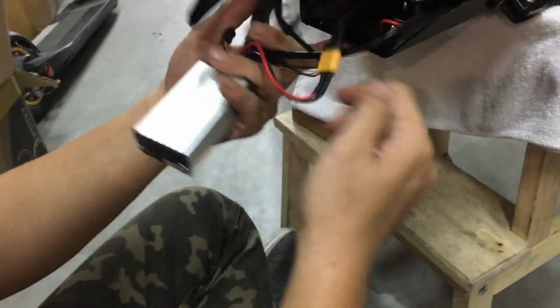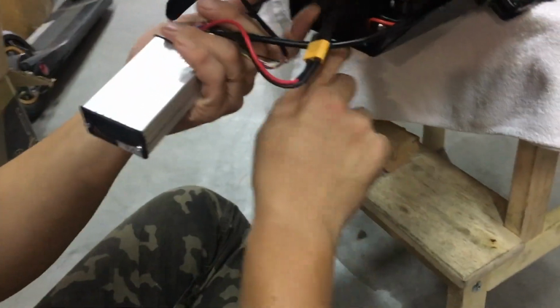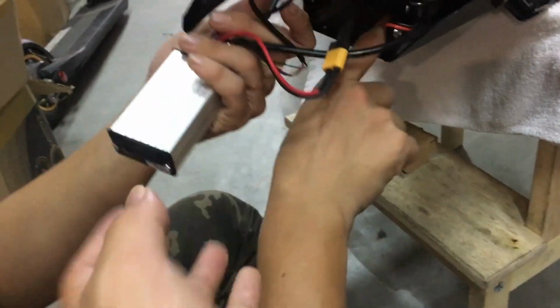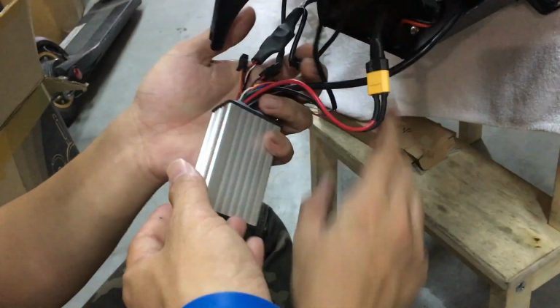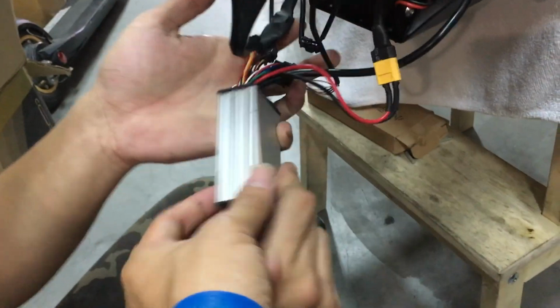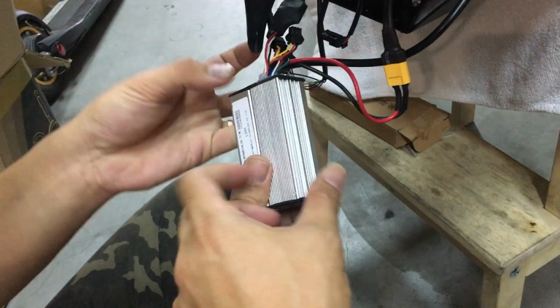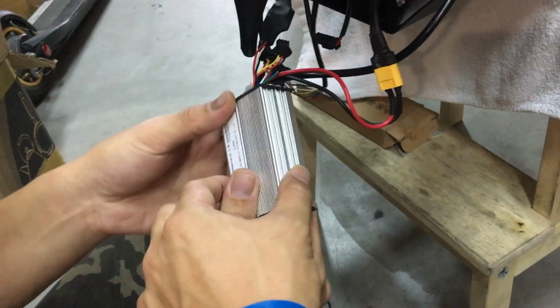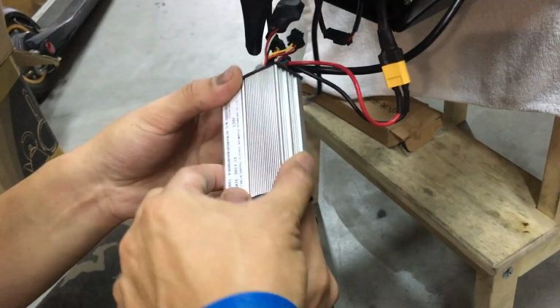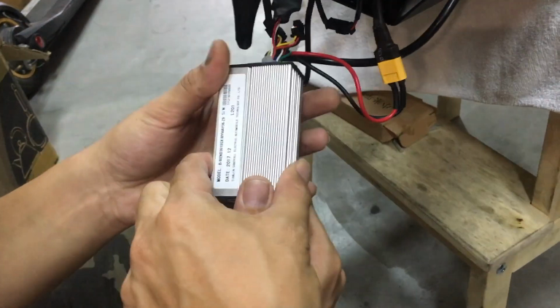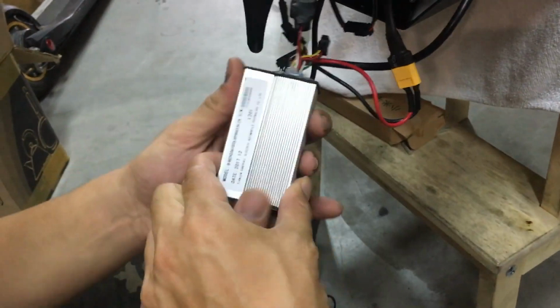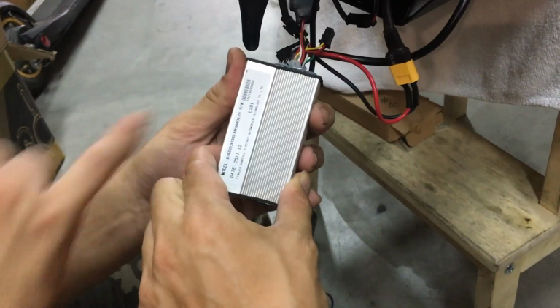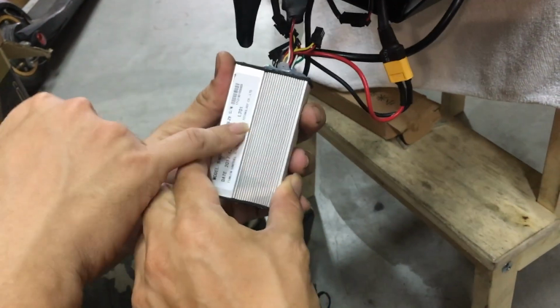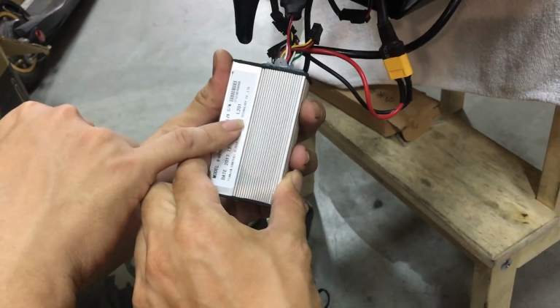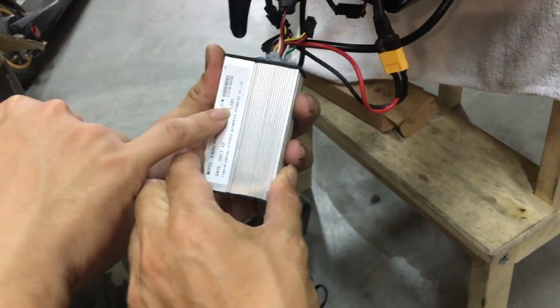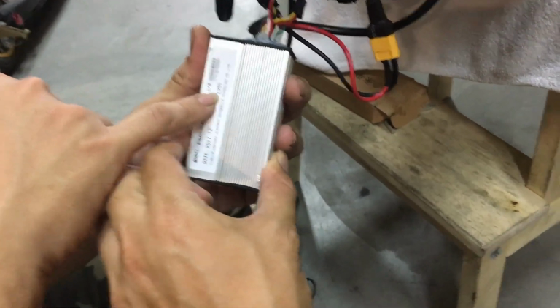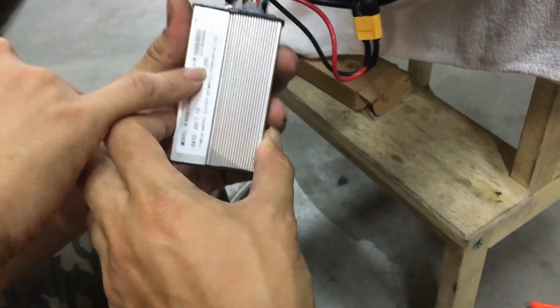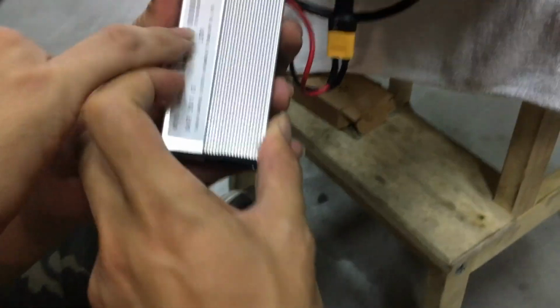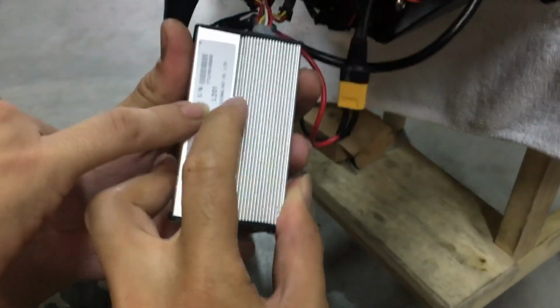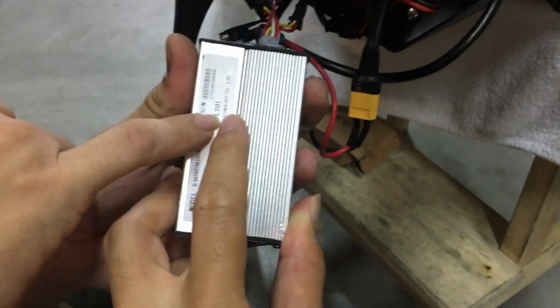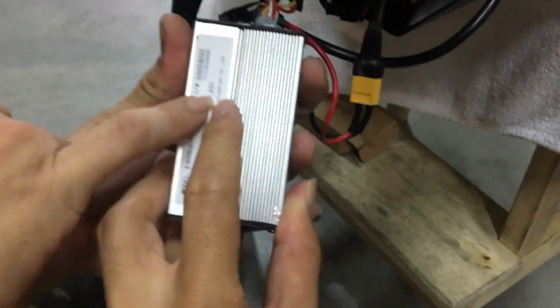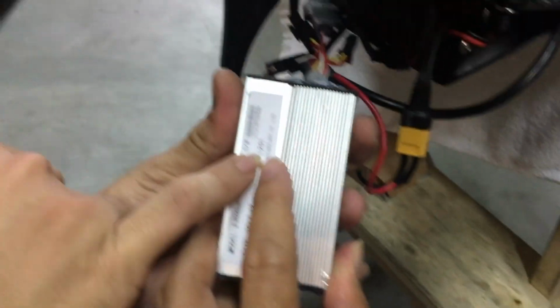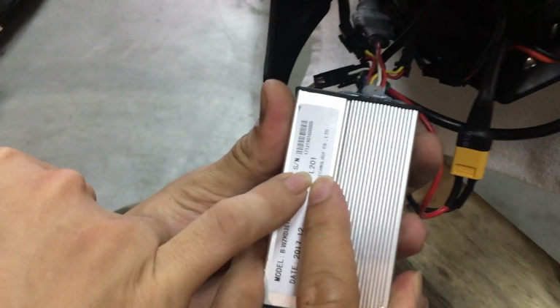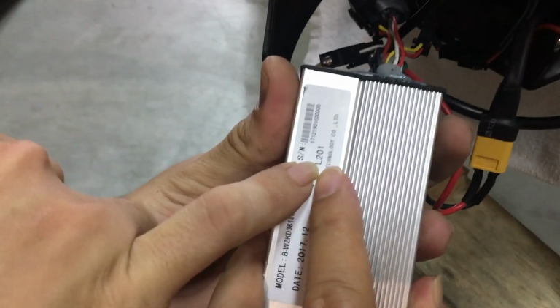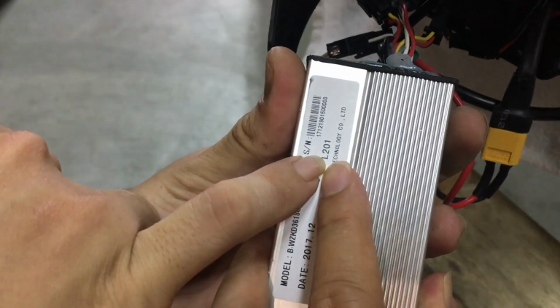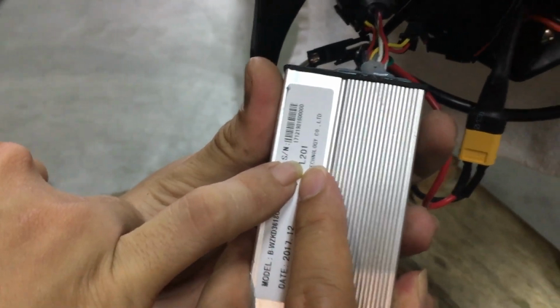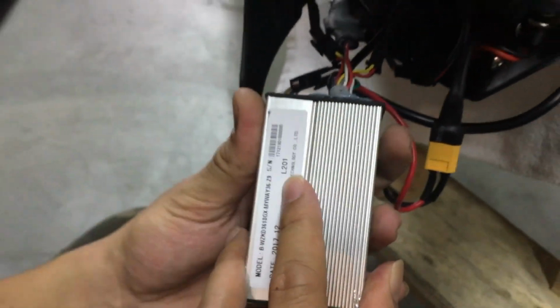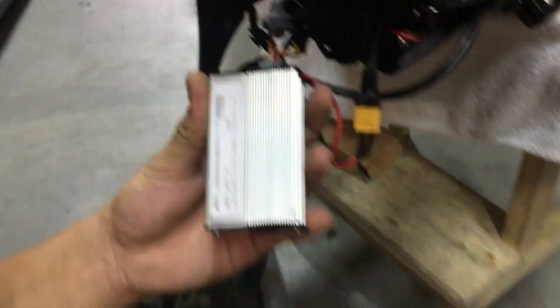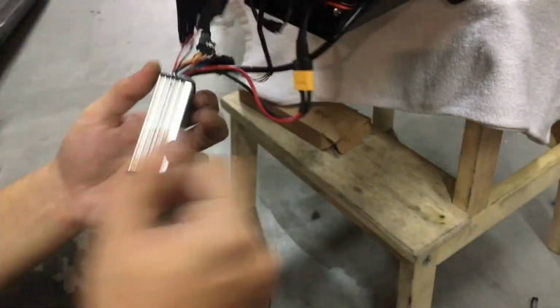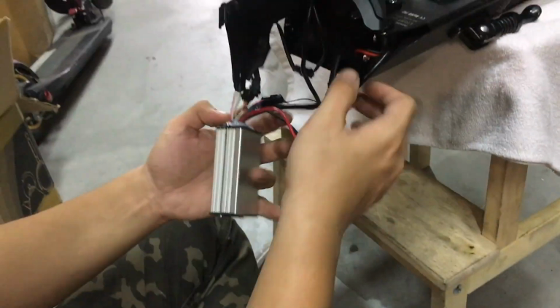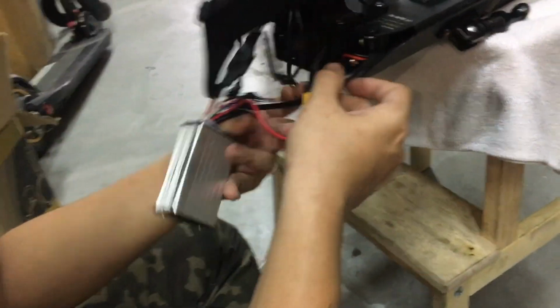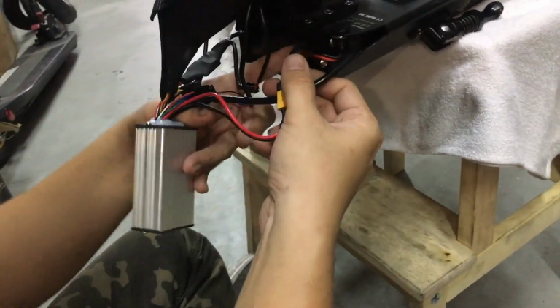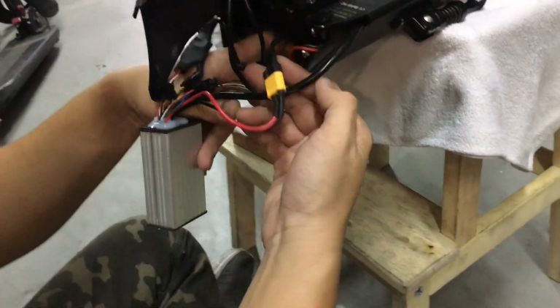If your controller has the bigger casing, it wouldn't be able to fit the 28H. Take note of this number — the Lite 2 is the L201. This is the latest controller.